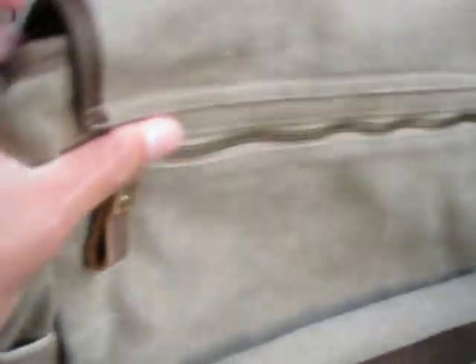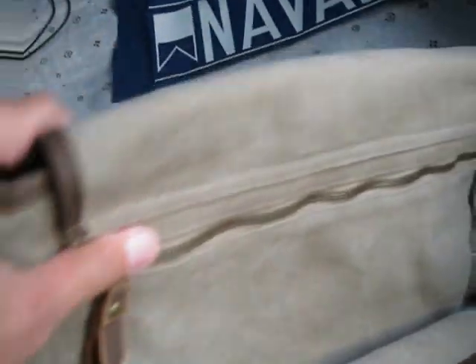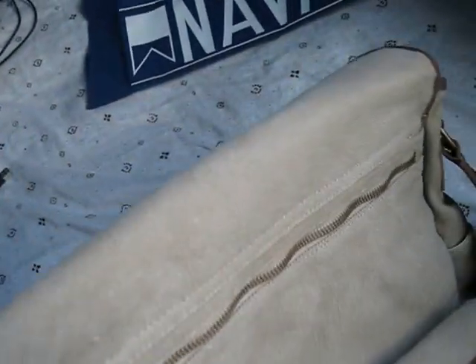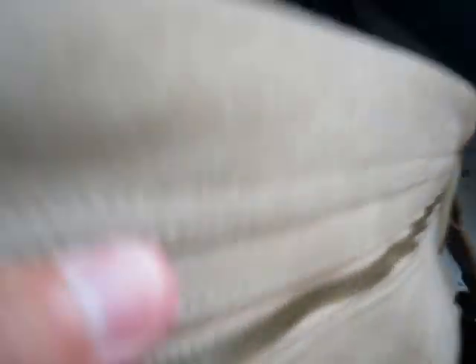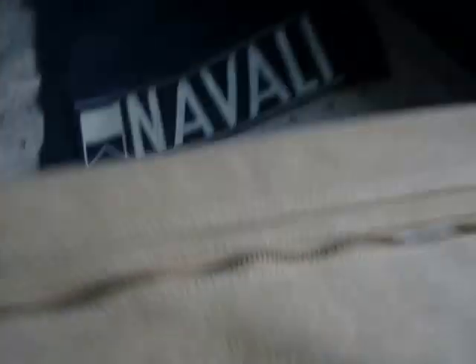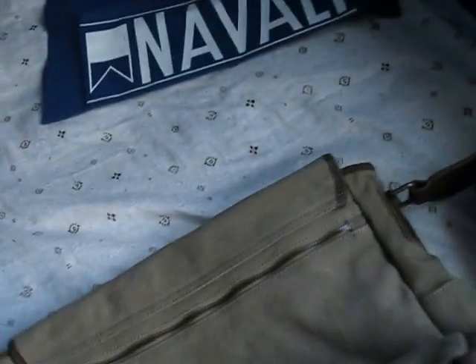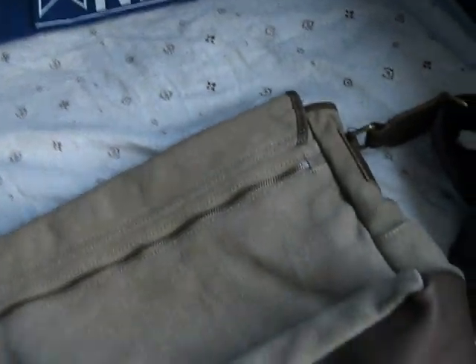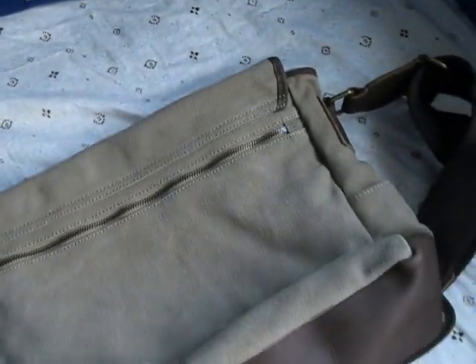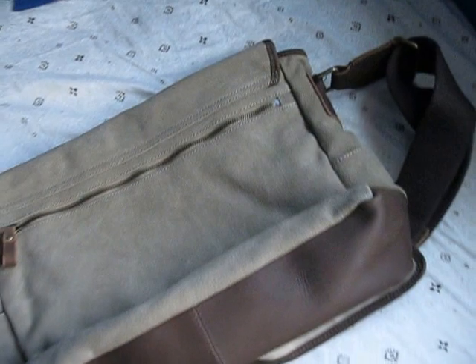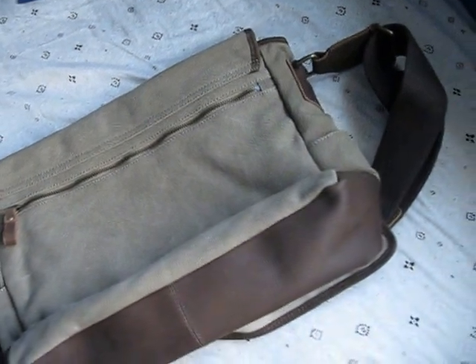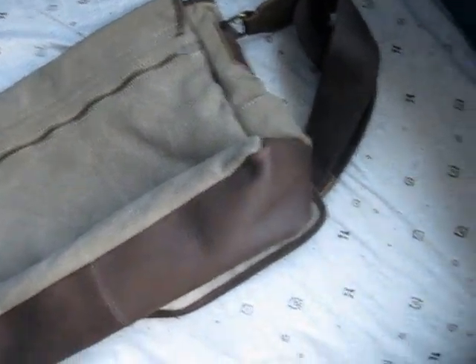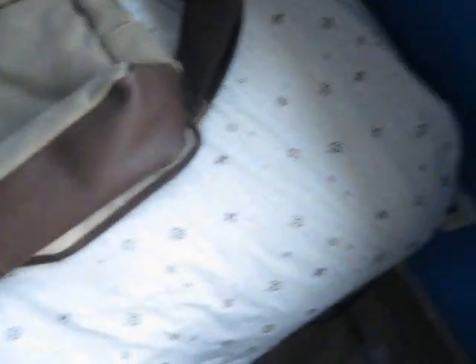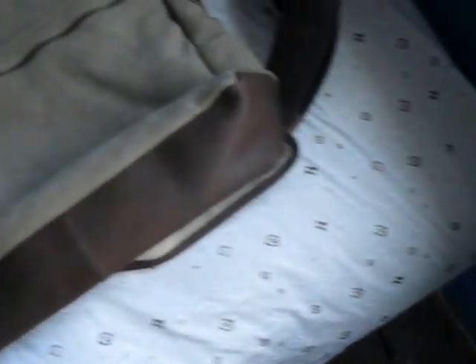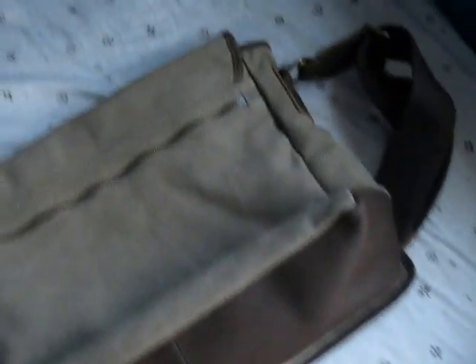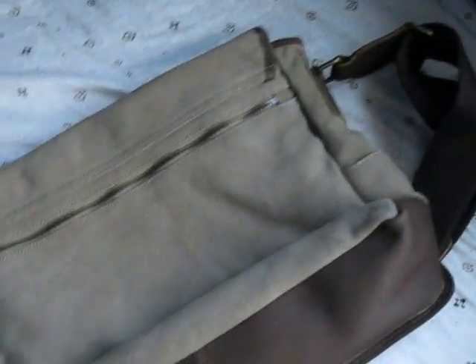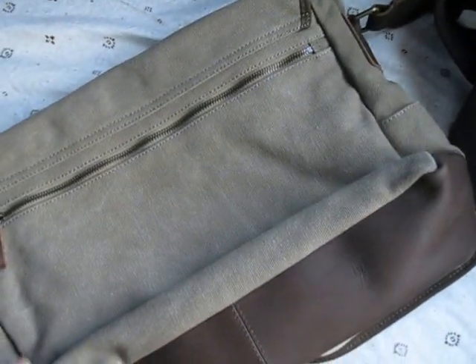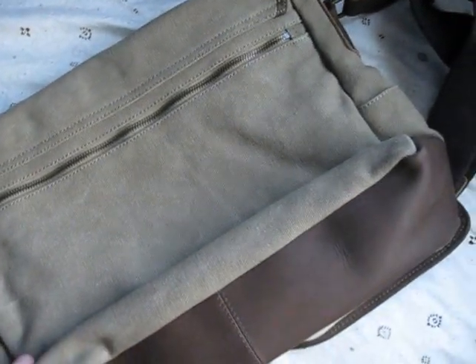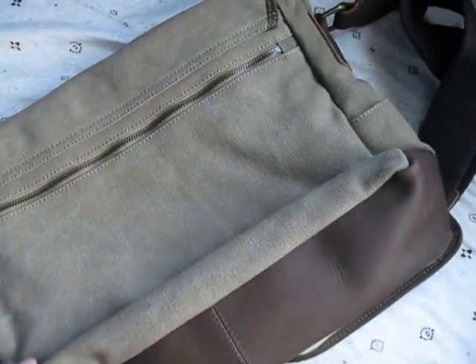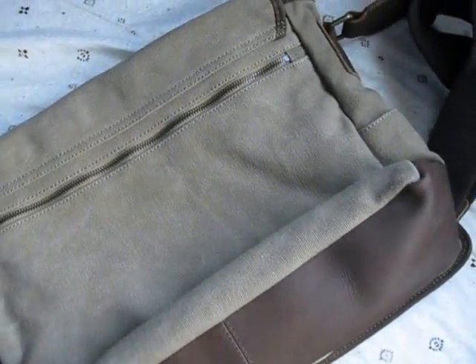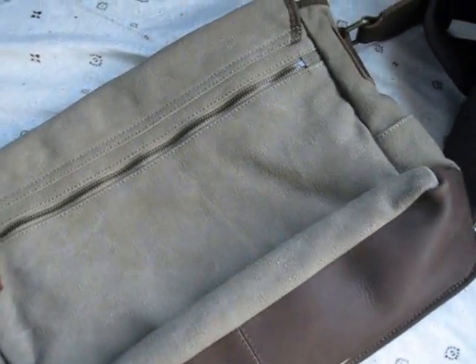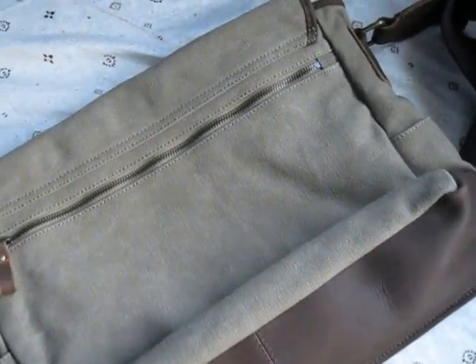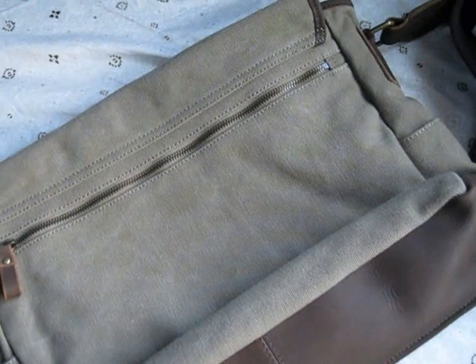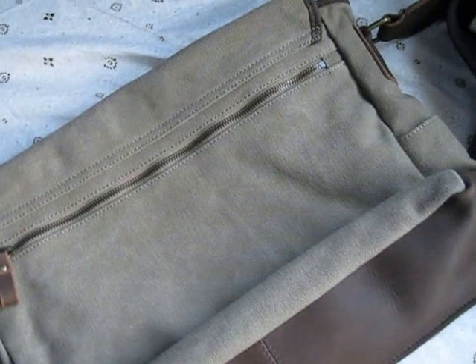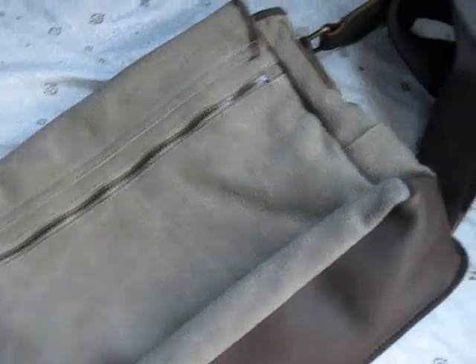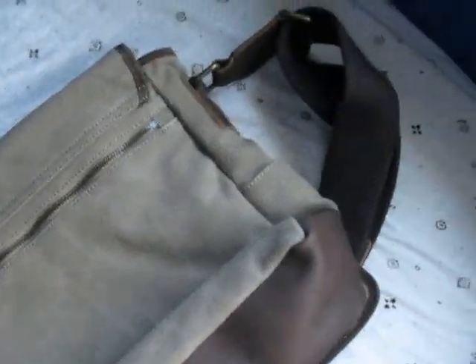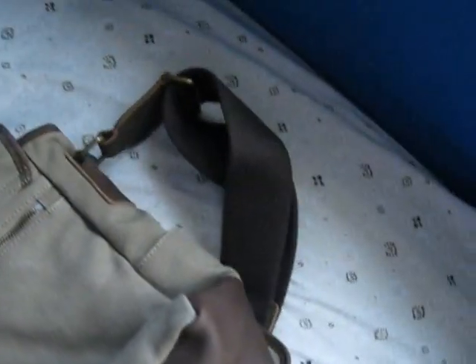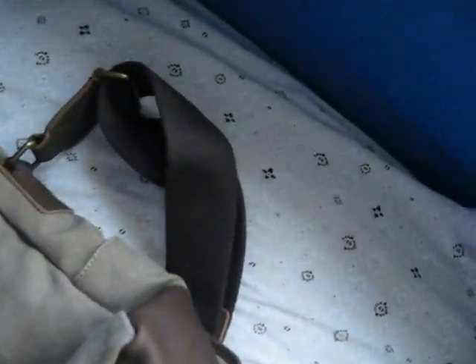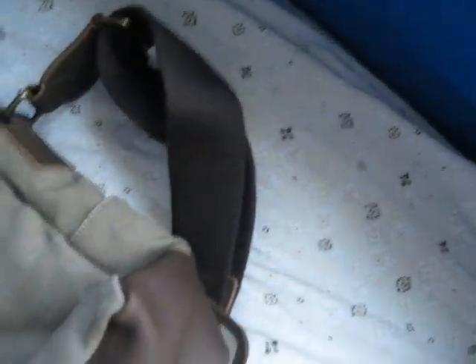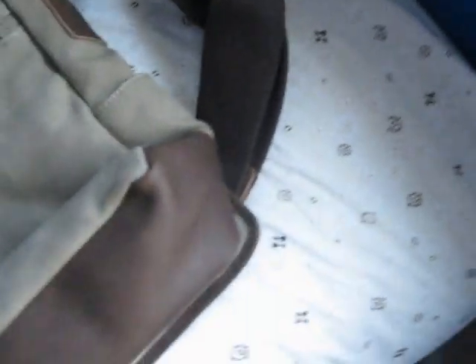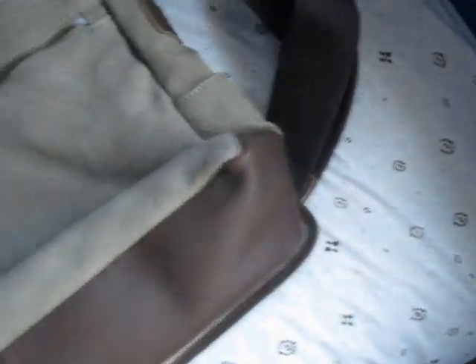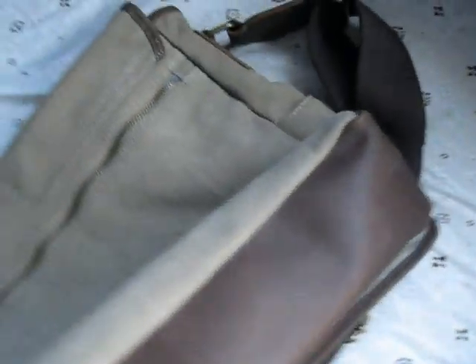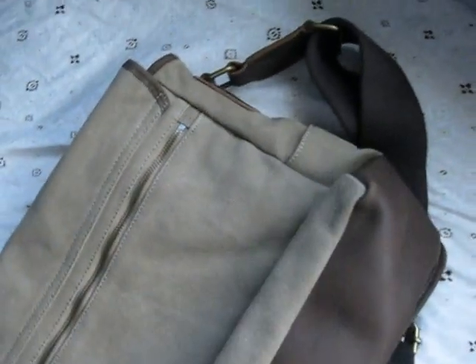I want to note that if you buy this bag, it will be darker than what it shows in the picture. Just a heads up.